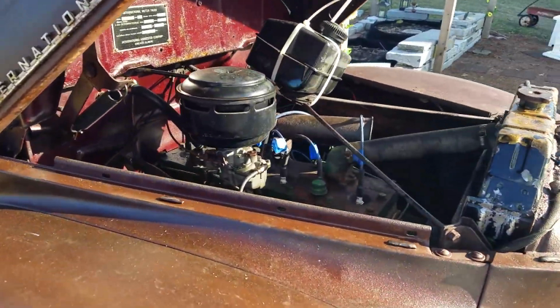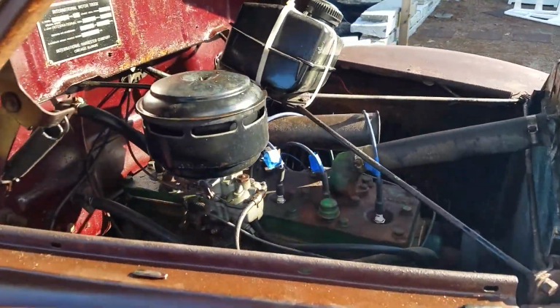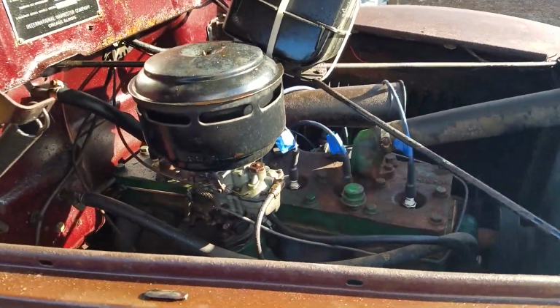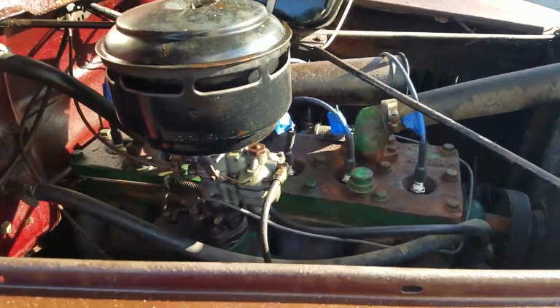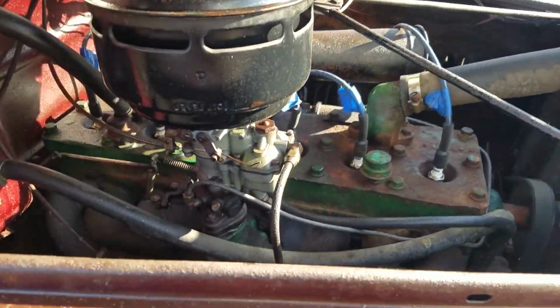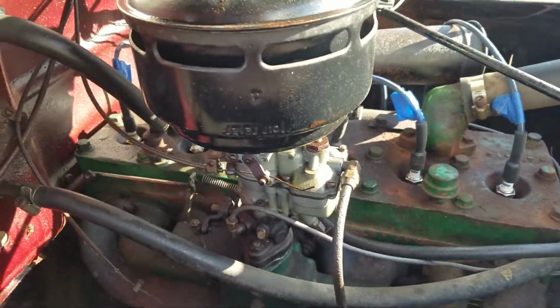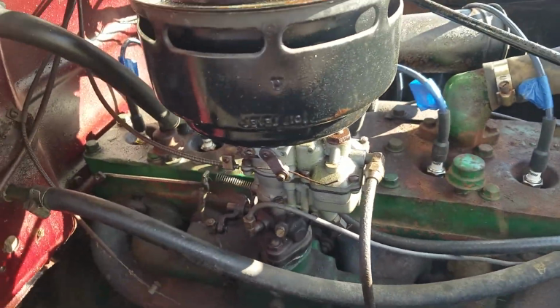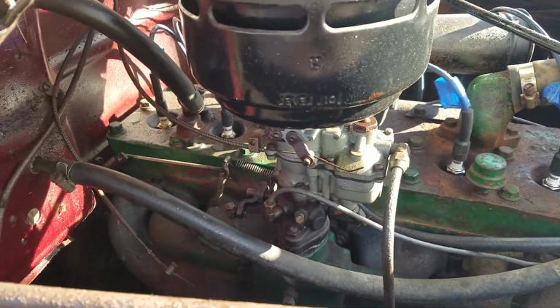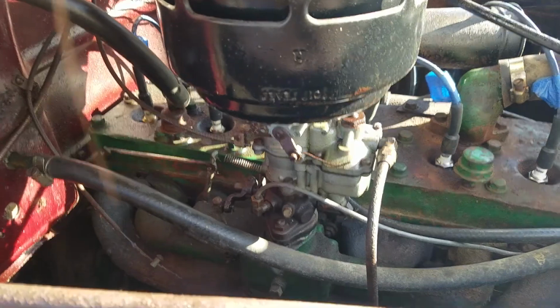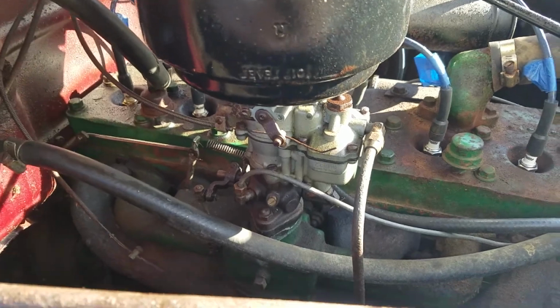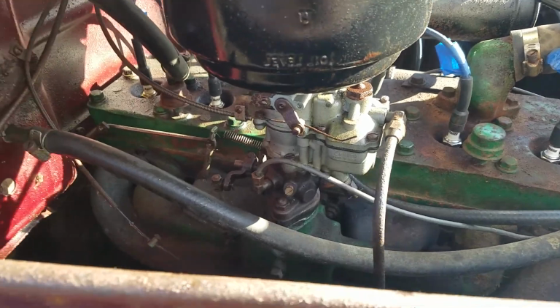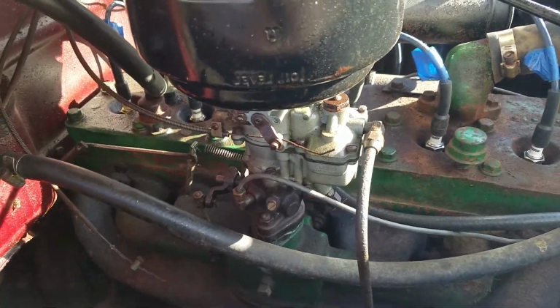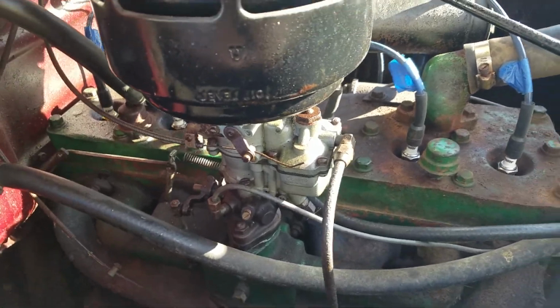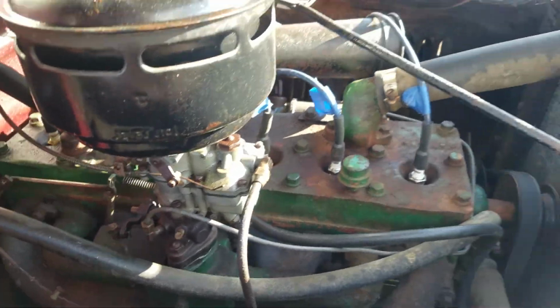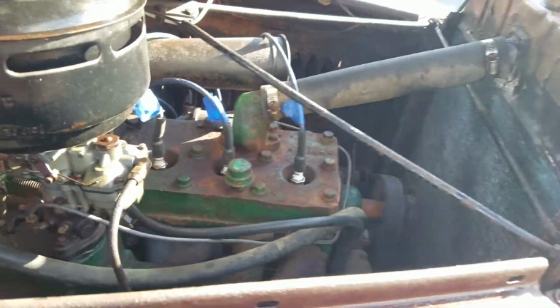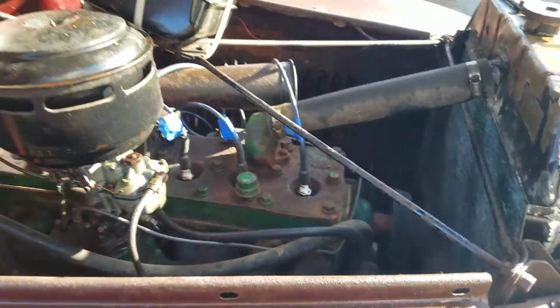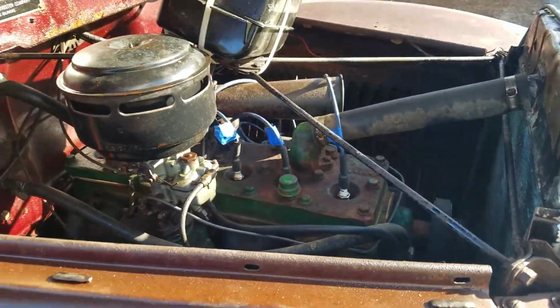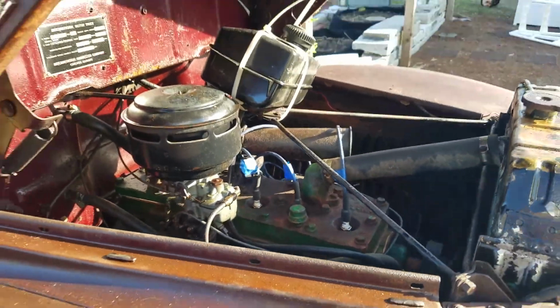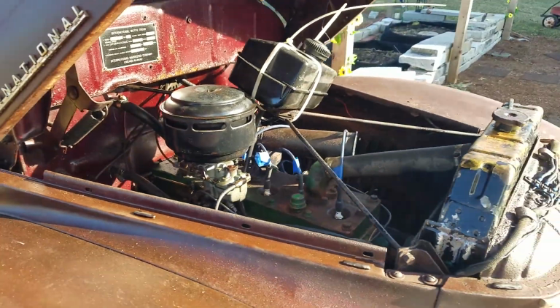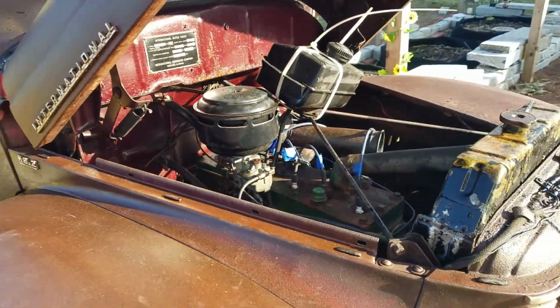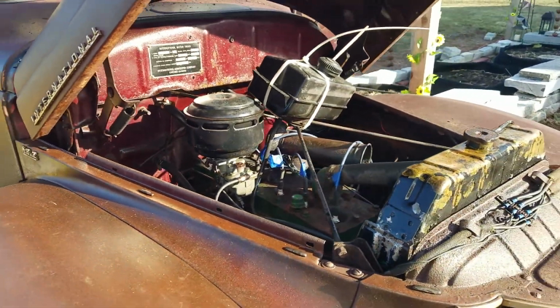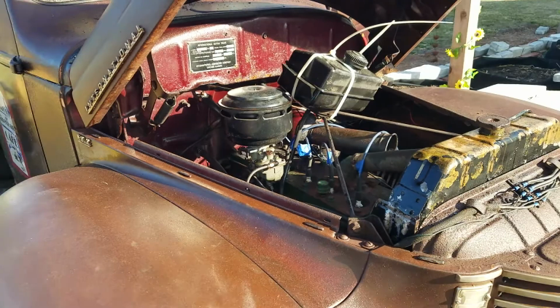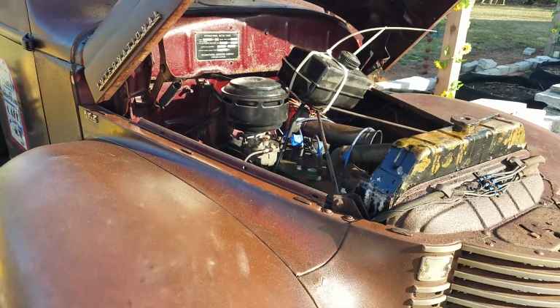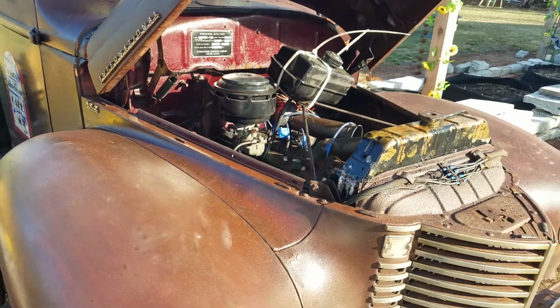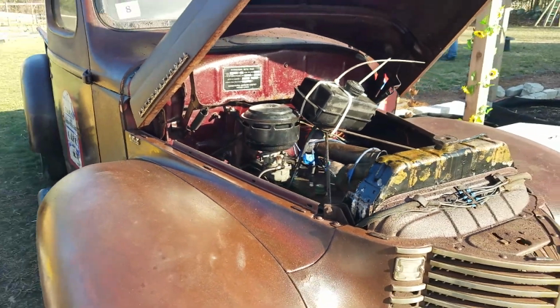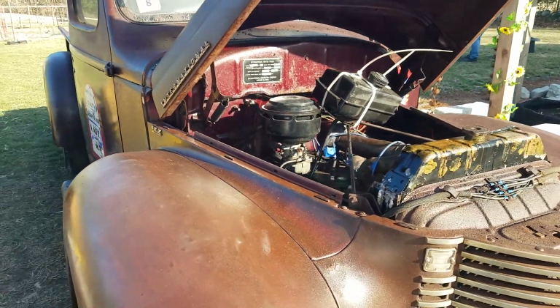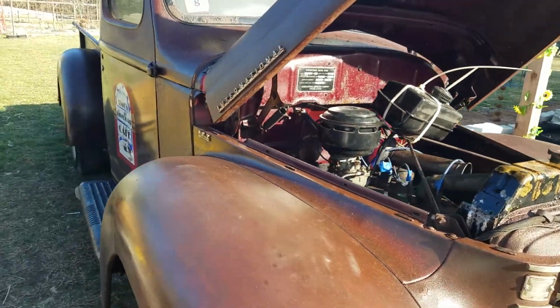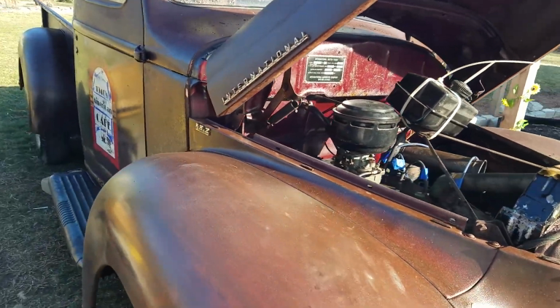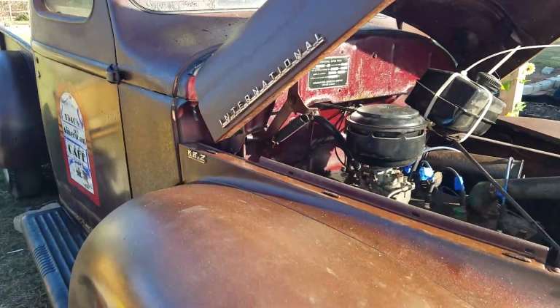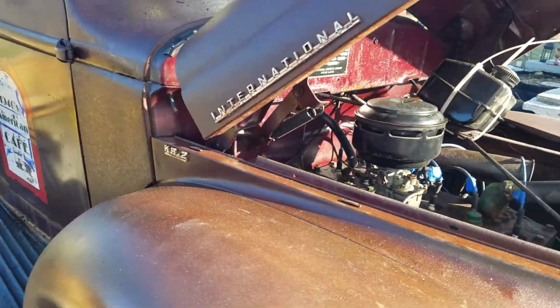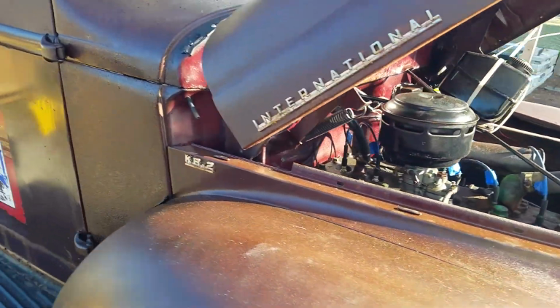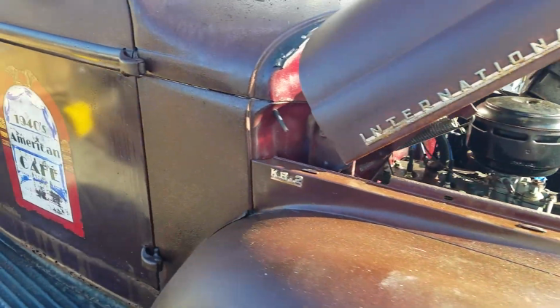What were the problems, you might ask? It sounds like it's still missing on one cylinder — no big deal. But we needed to put in new points, new condenser, and re-gap the points.